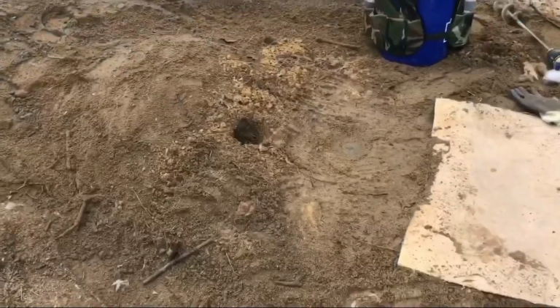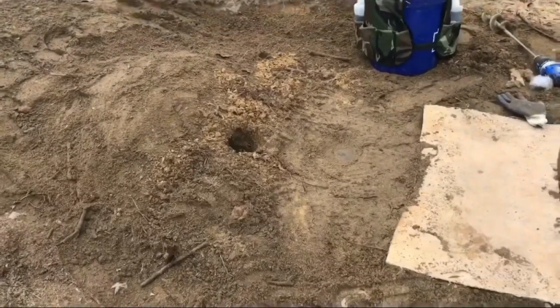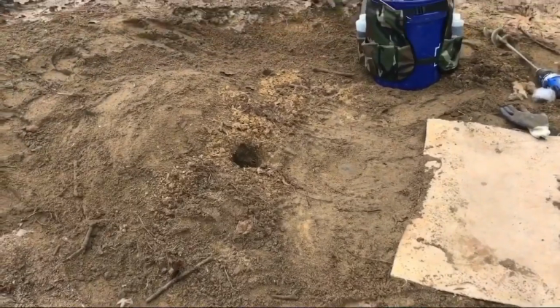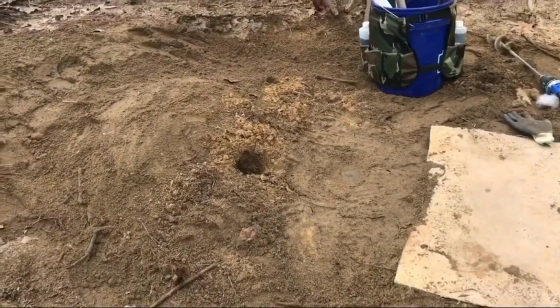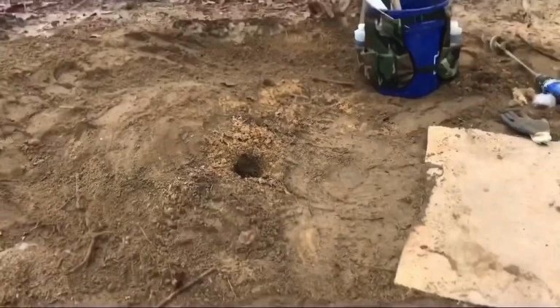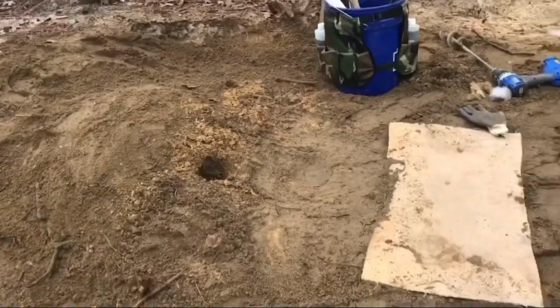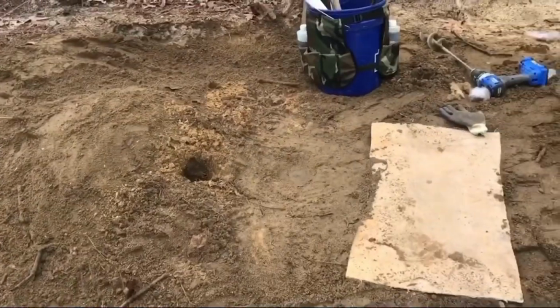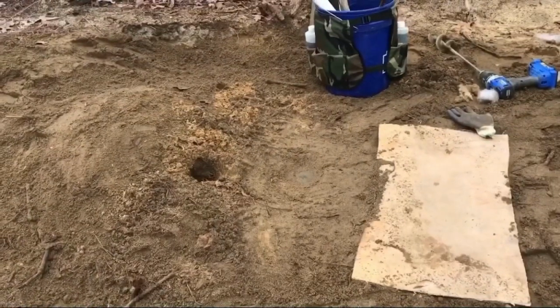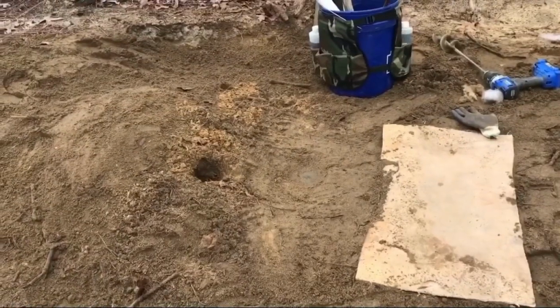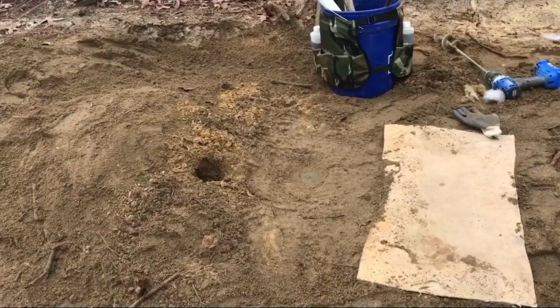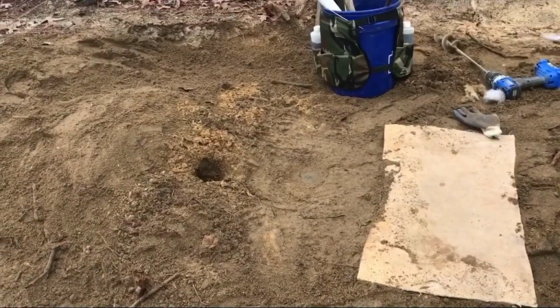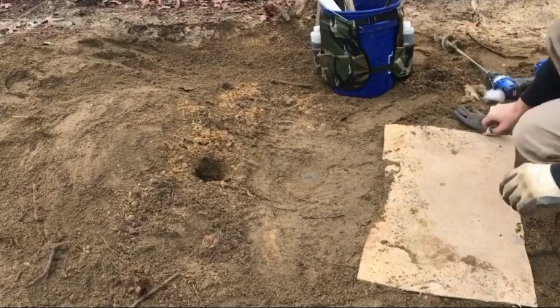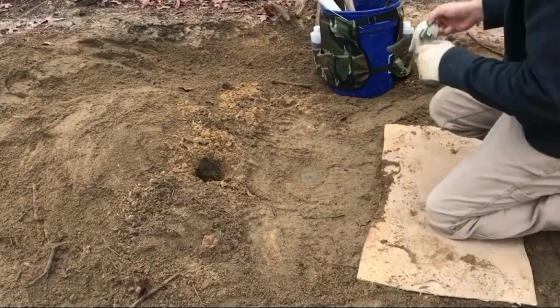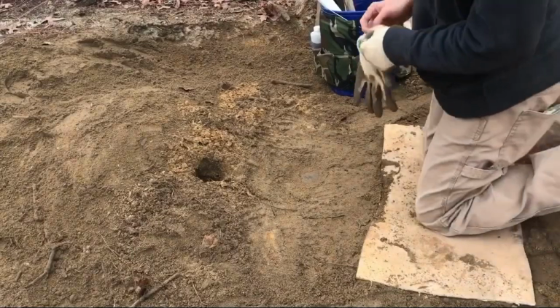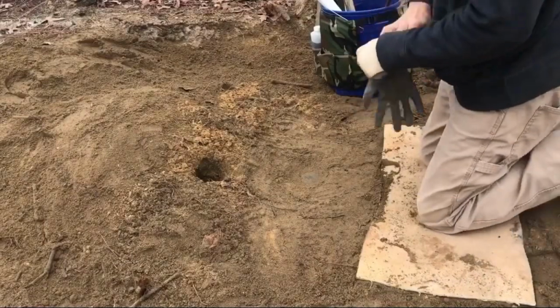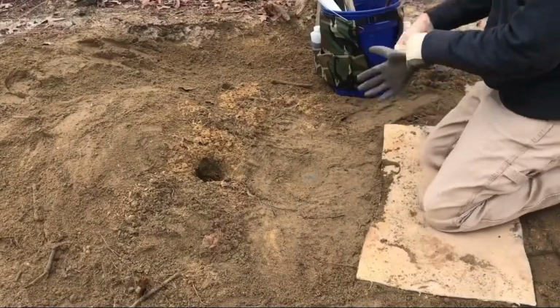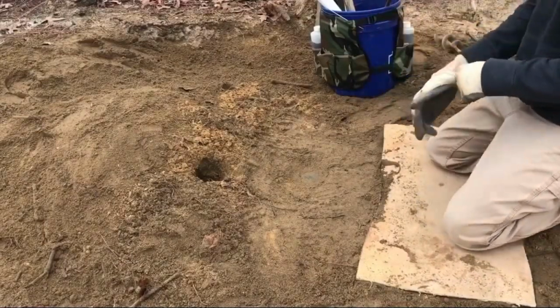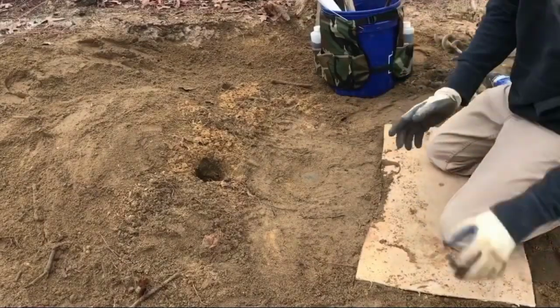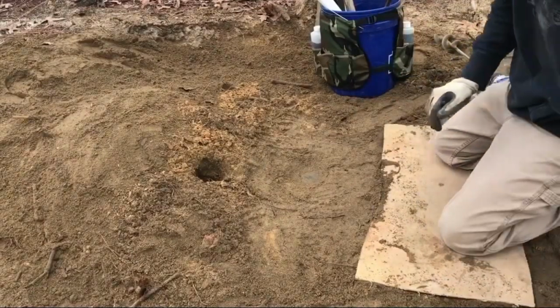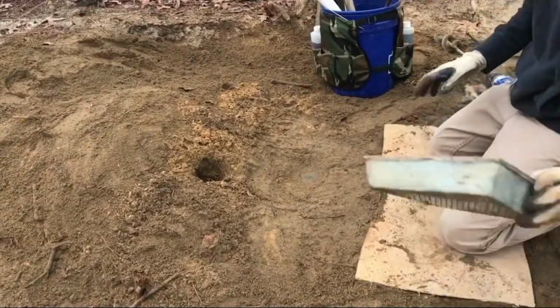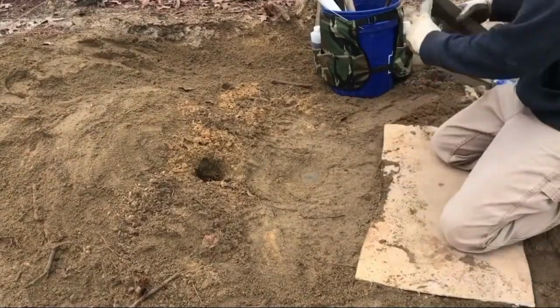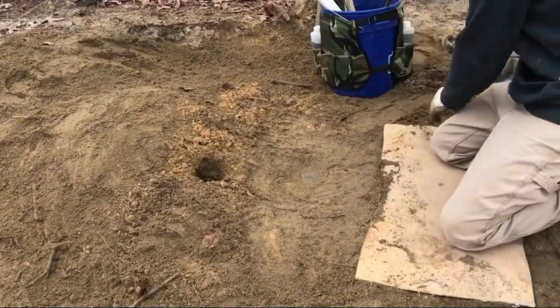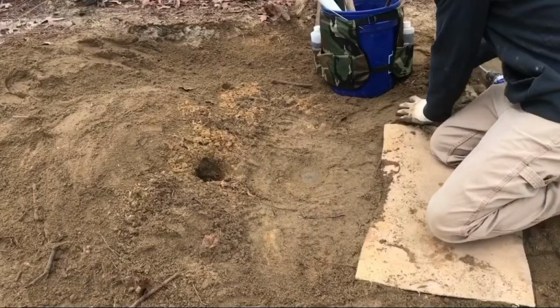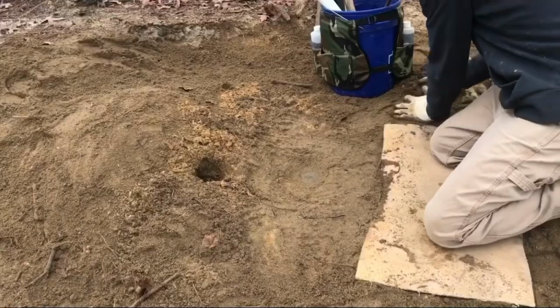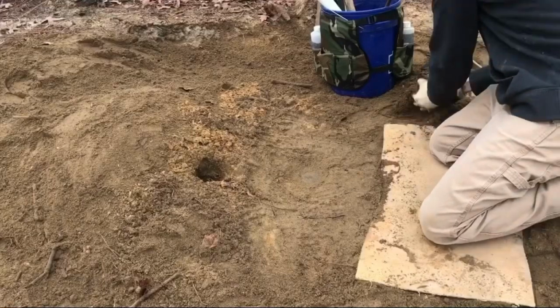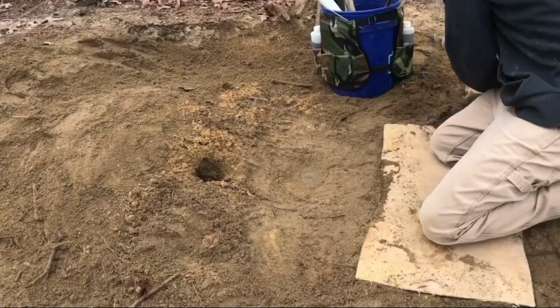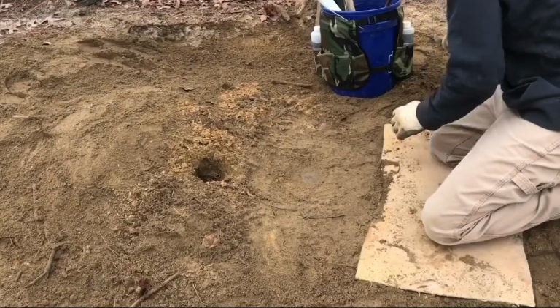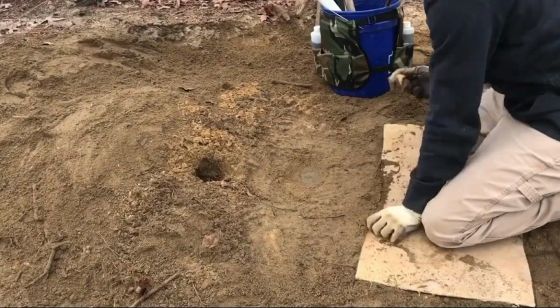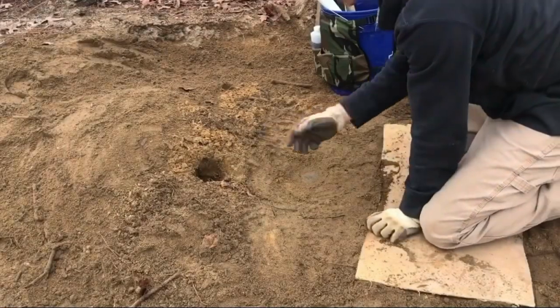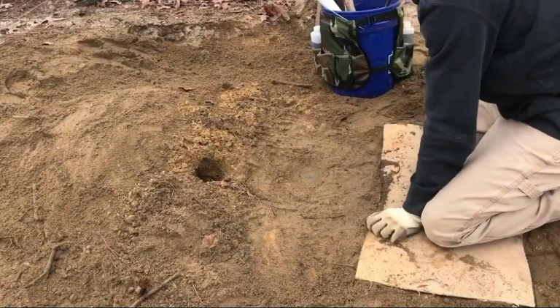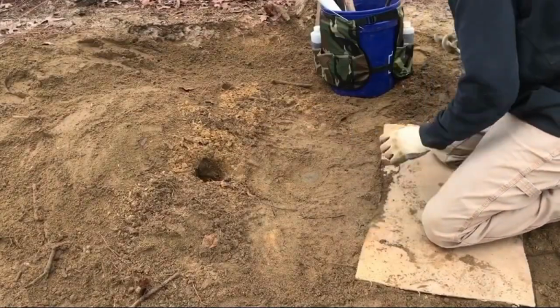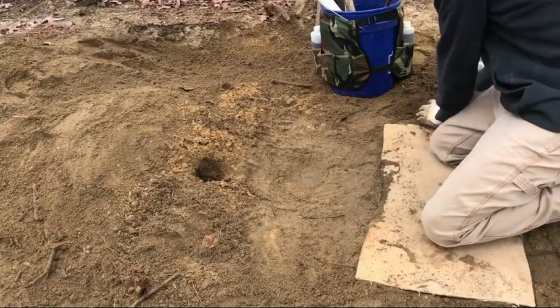Now to finish this setup I've got to sift some more dirt over that pan because we don't want it showing — do not want it showing. I'll grab some more loose dirt and toss the rest of that sheep's wool in there.